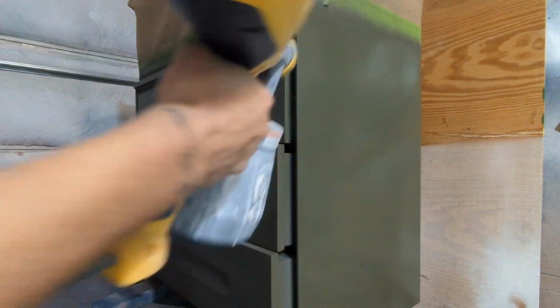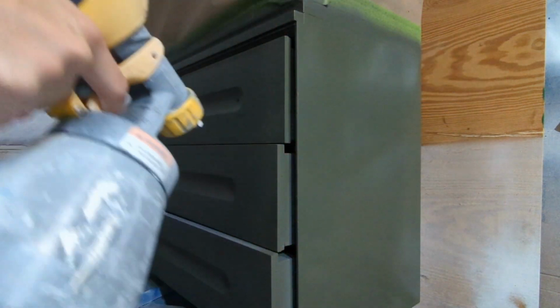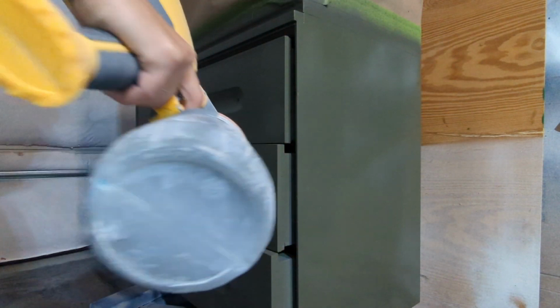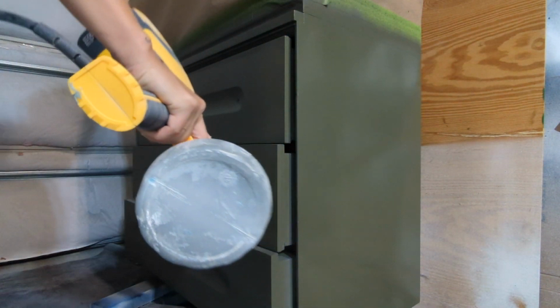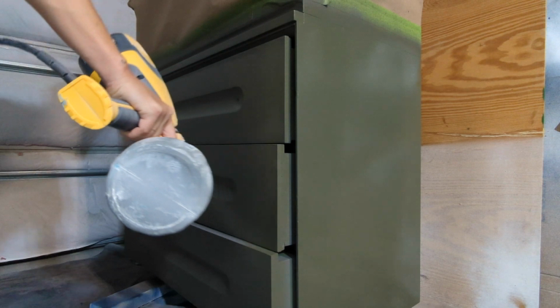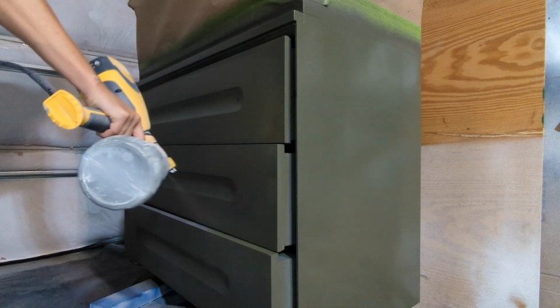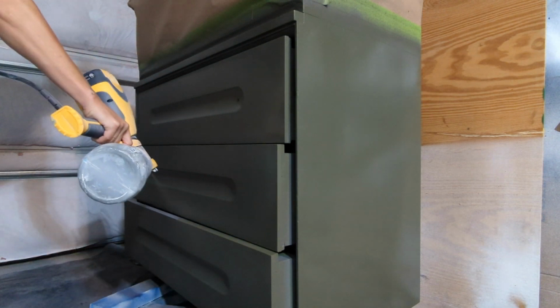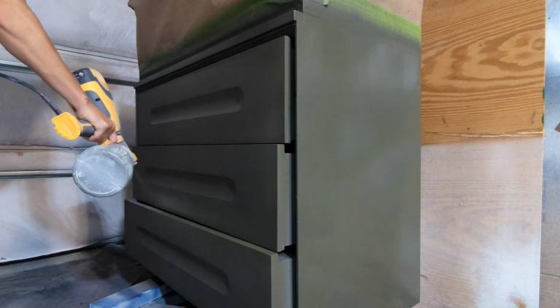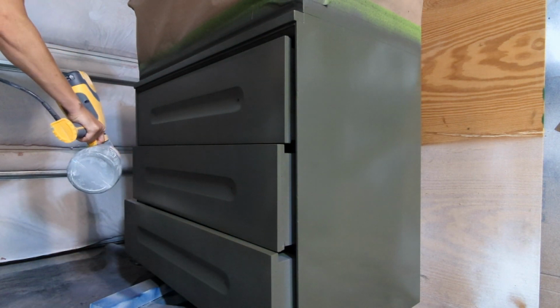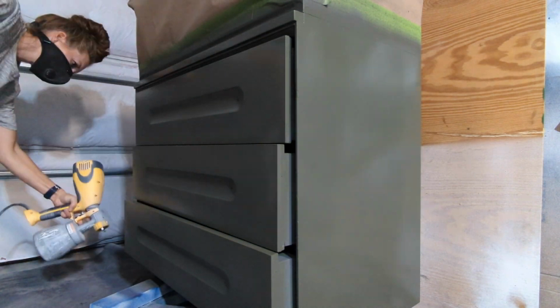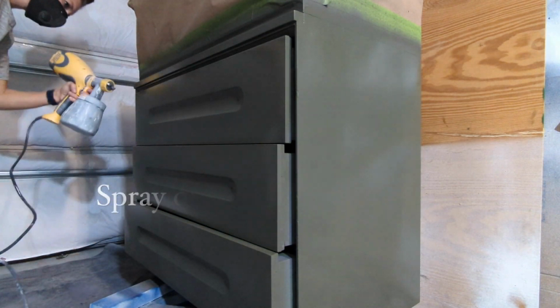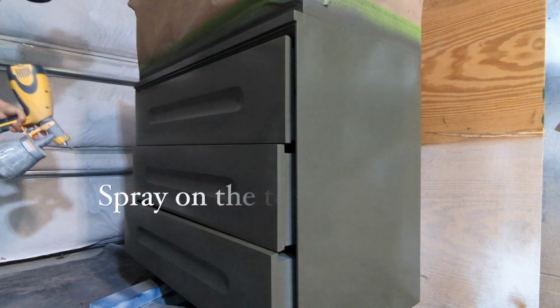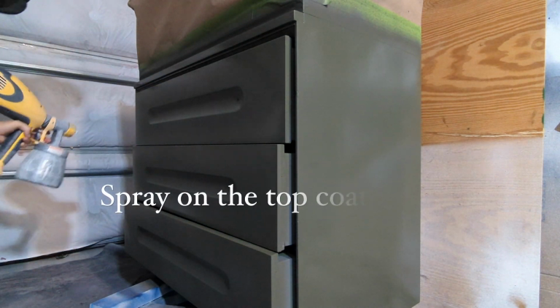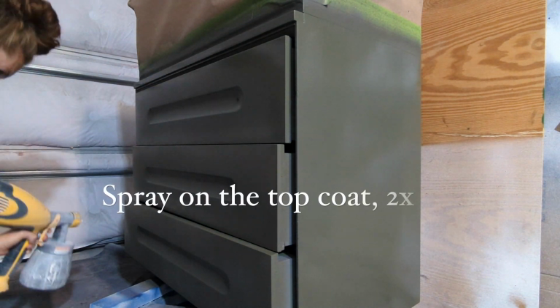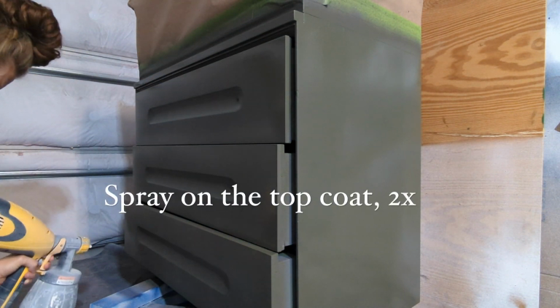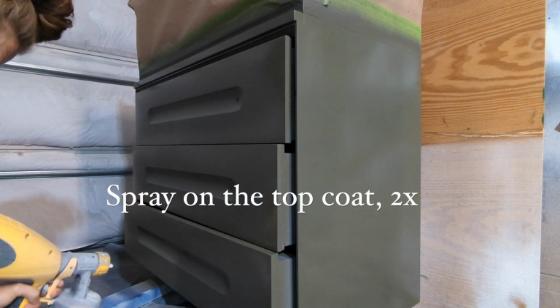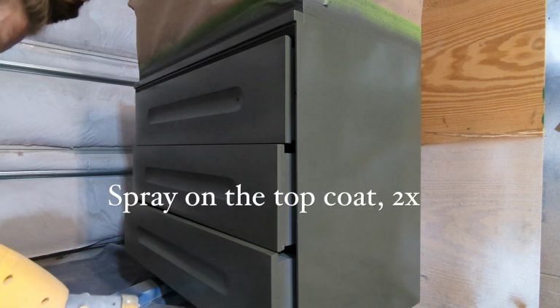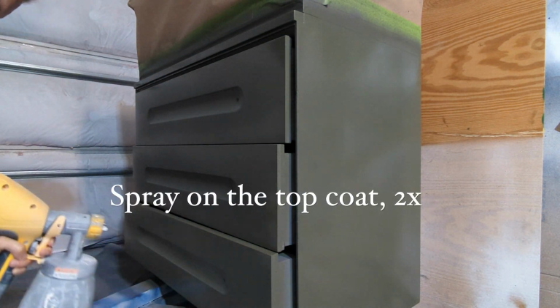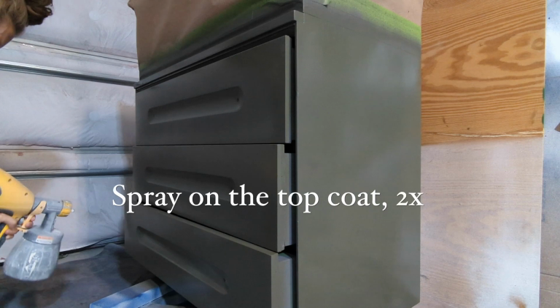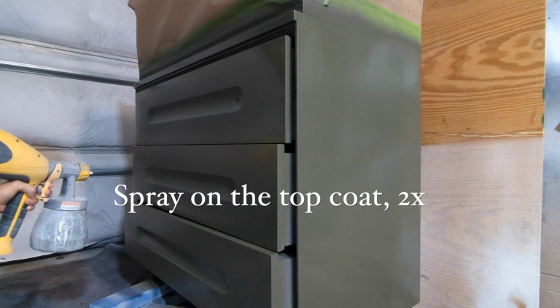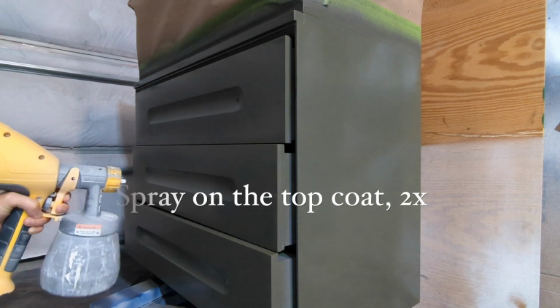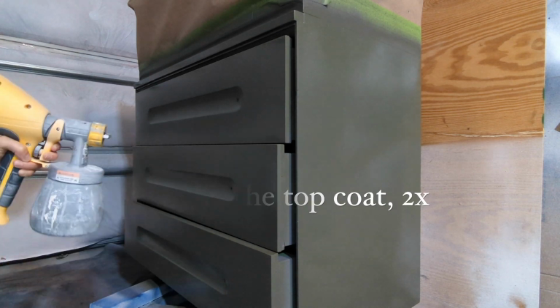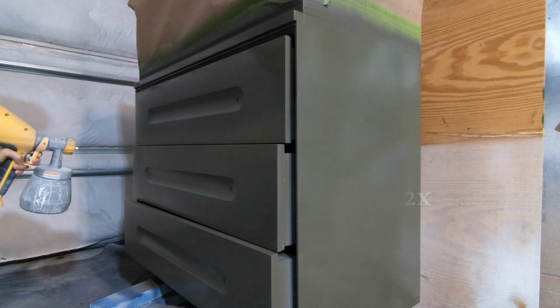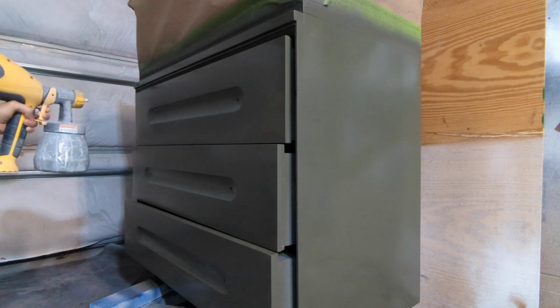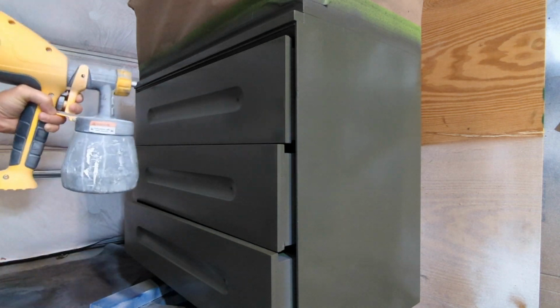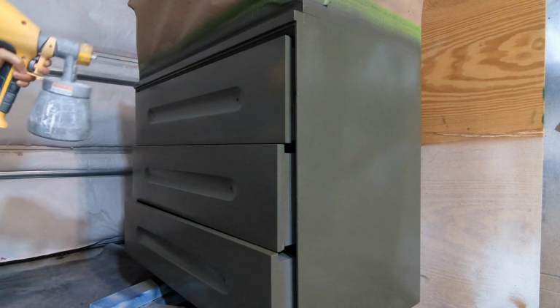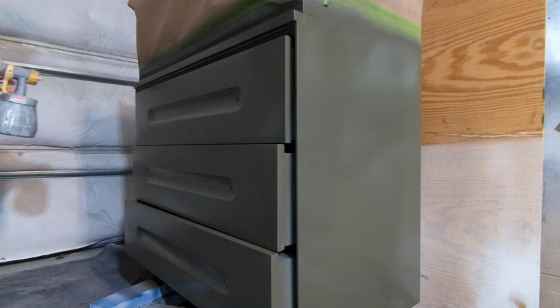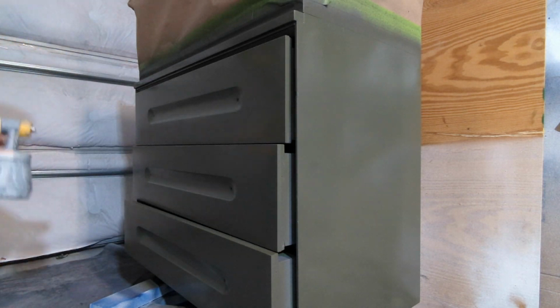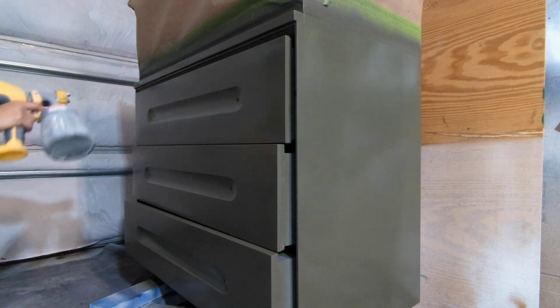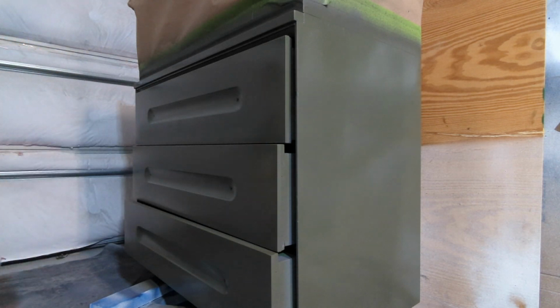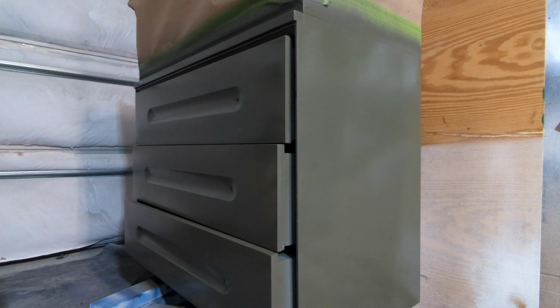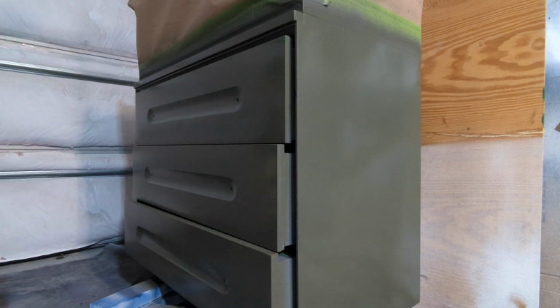Your top coat is going to be a water-based polycrylic. You can buy it in Minwax or Varathane, whatever brand you use. Put it through your gun after you've cleaned it and spray it over the piece once the paint has dried.